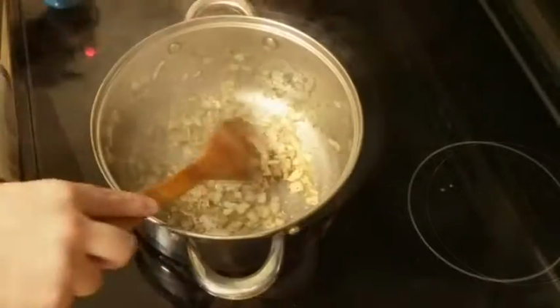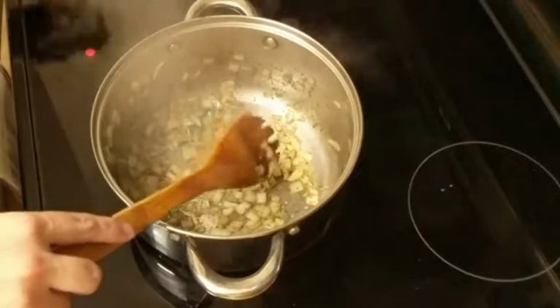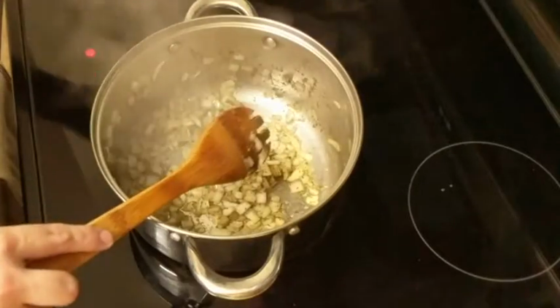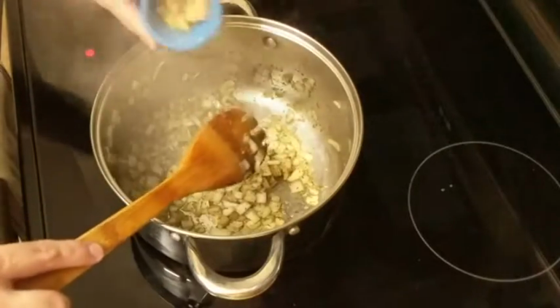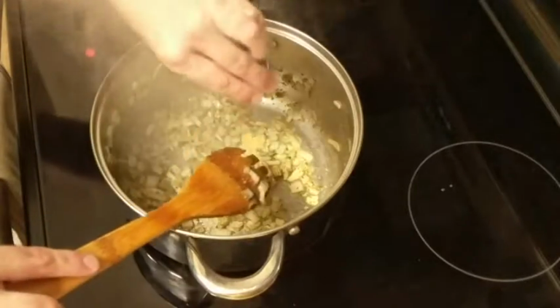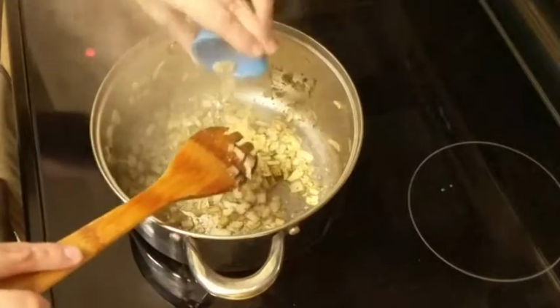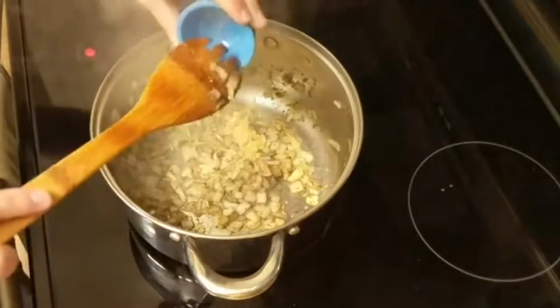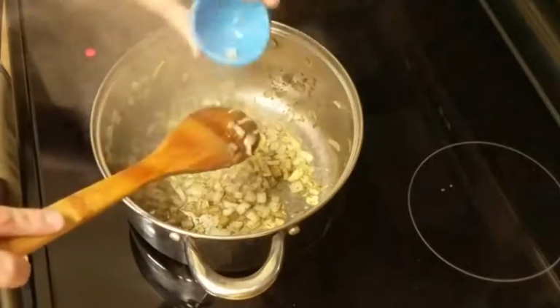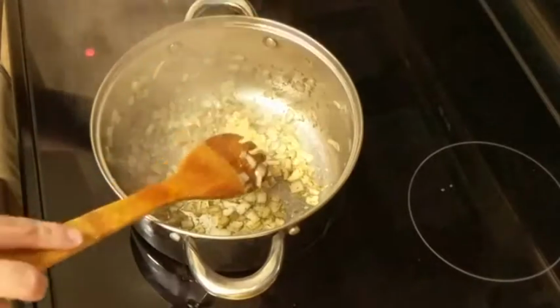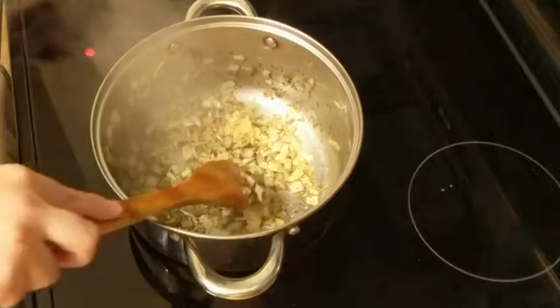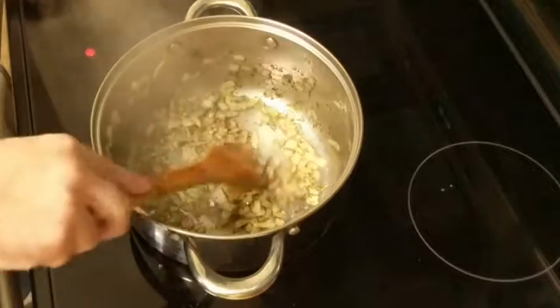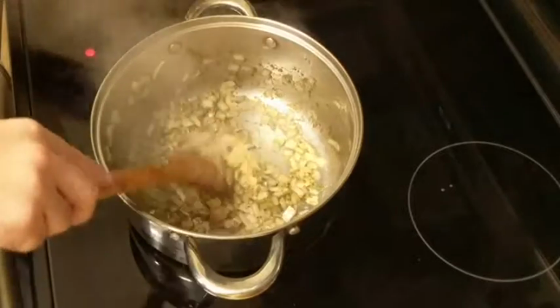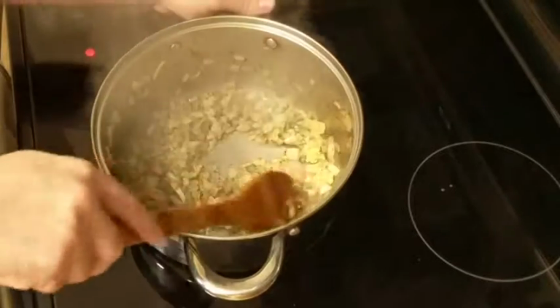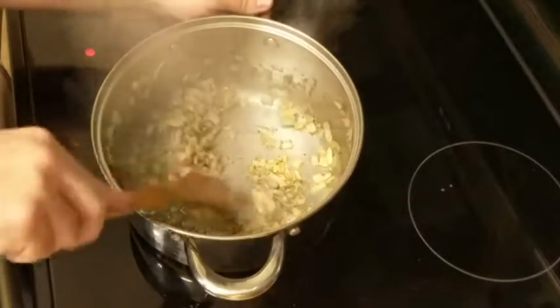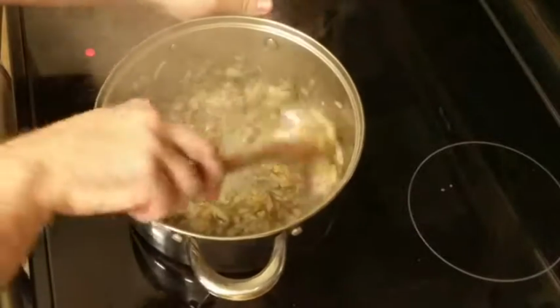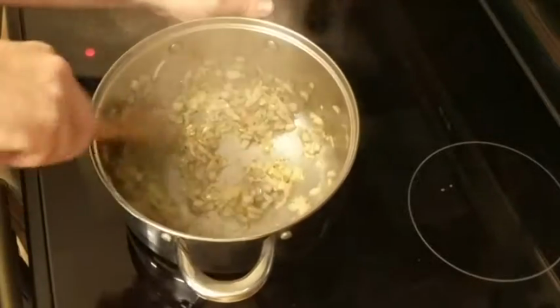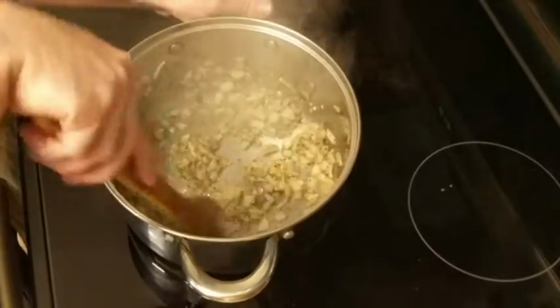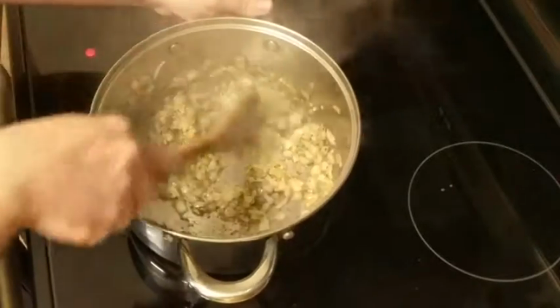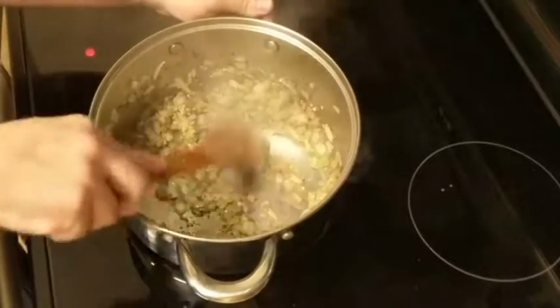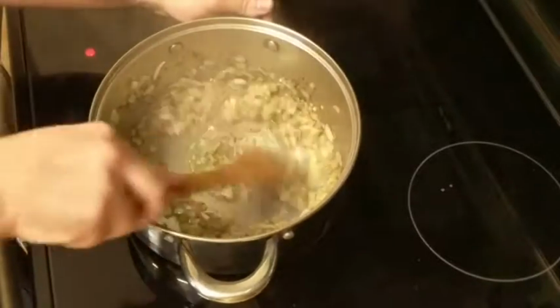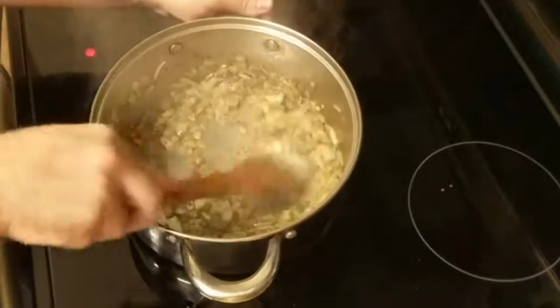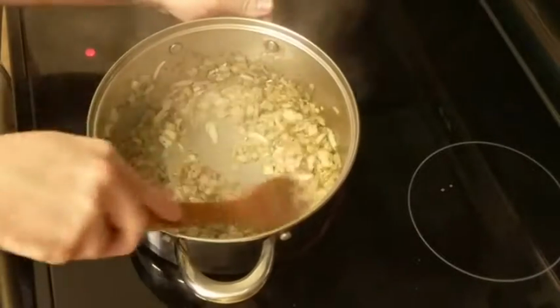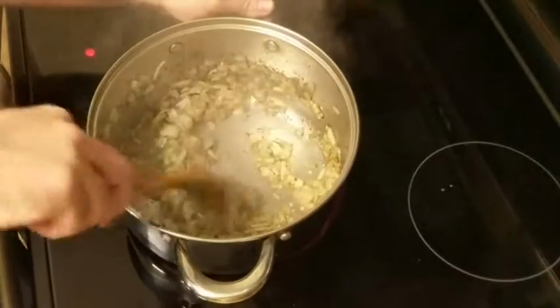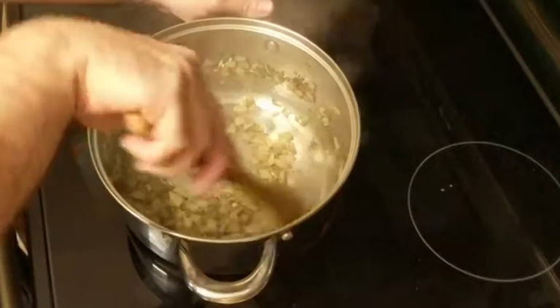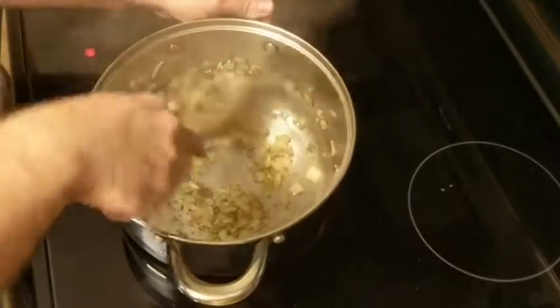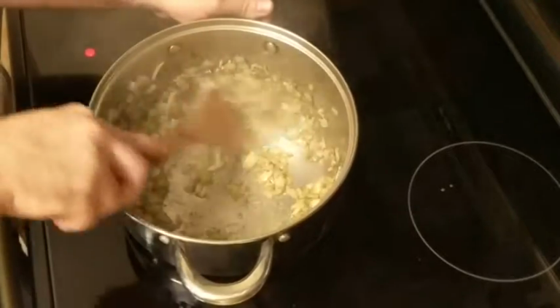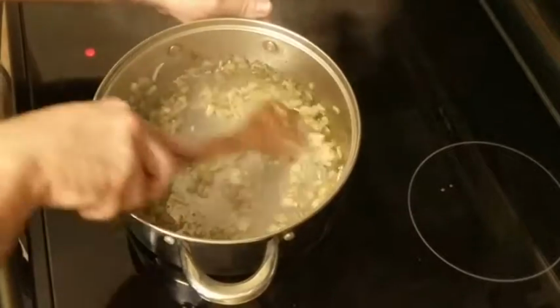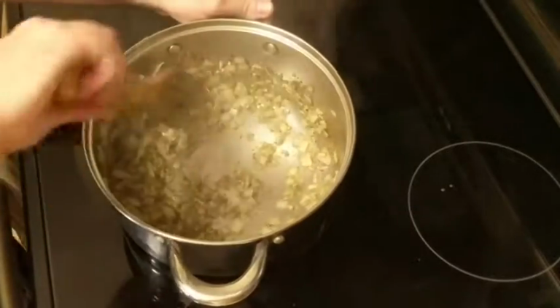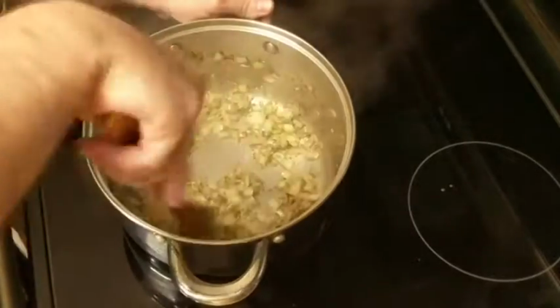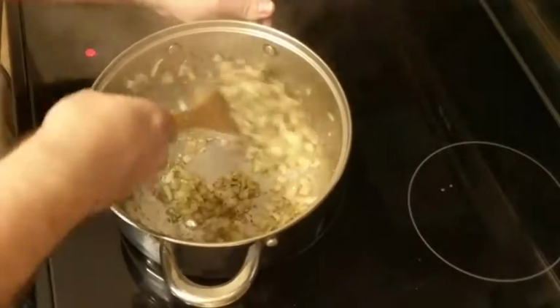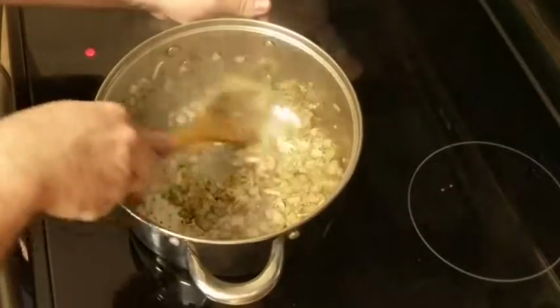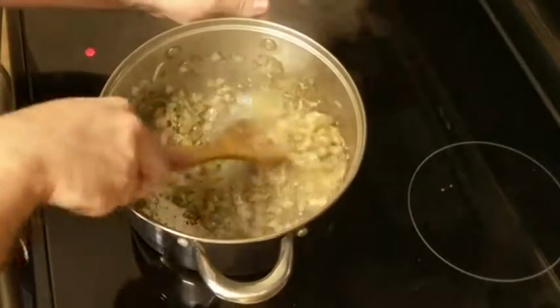We're gonna saute our onions until they're looking nice and translucent and then we're gonna add two cloves of minced garlic and cook this together for about 20 to 30 seconds until the garlic gives off a nice aroma.